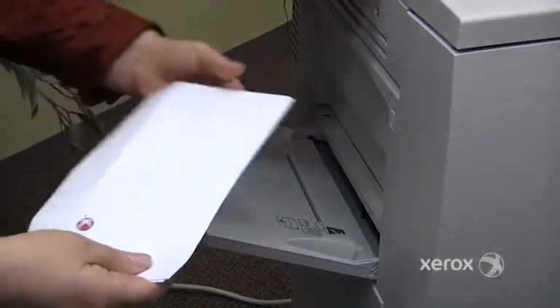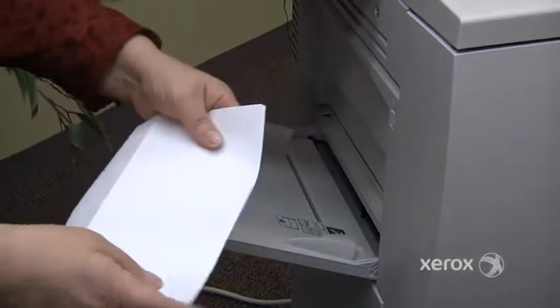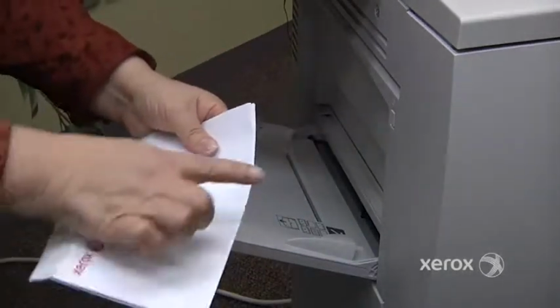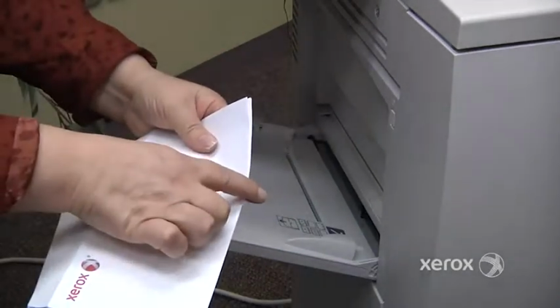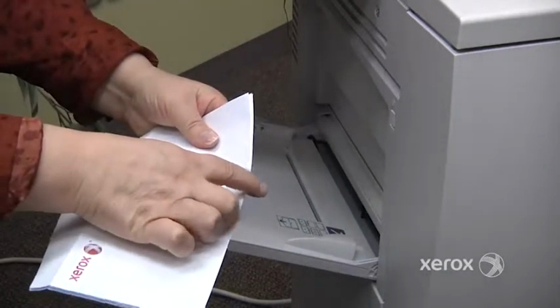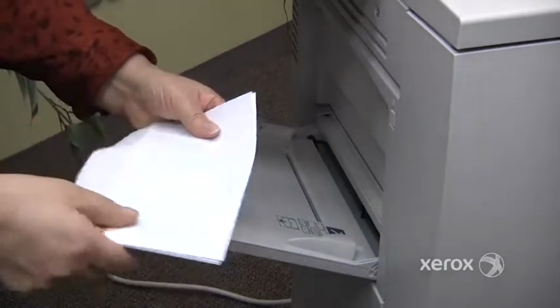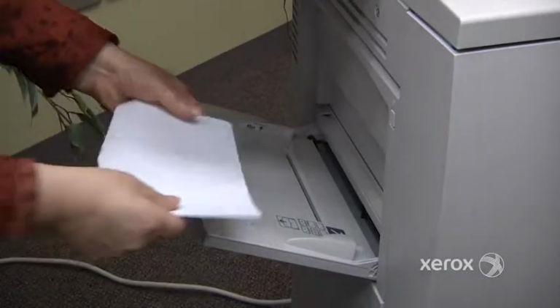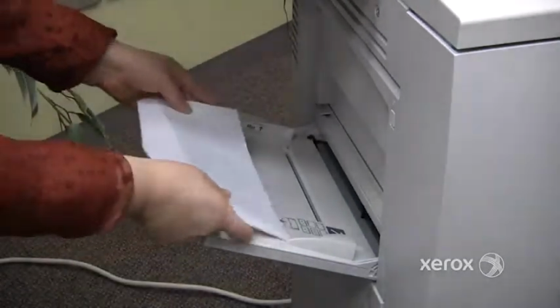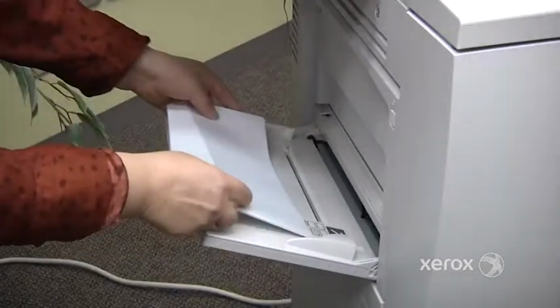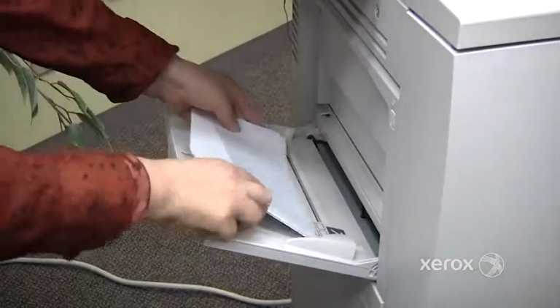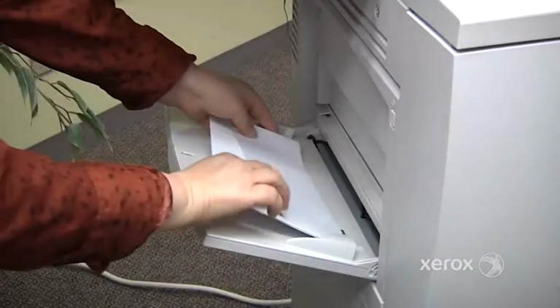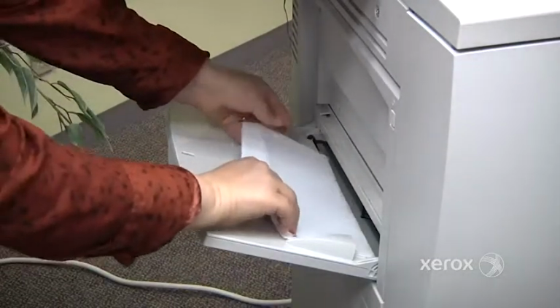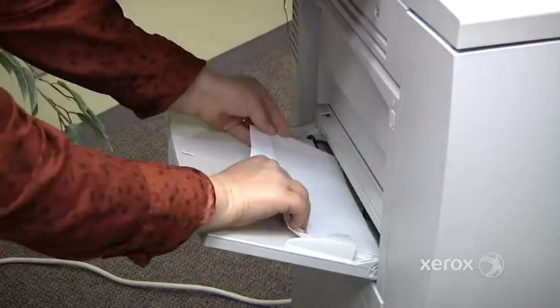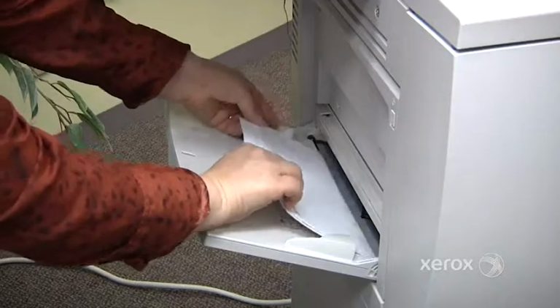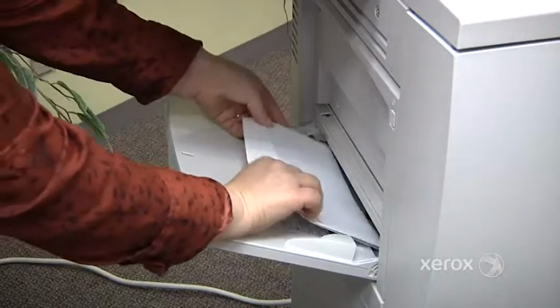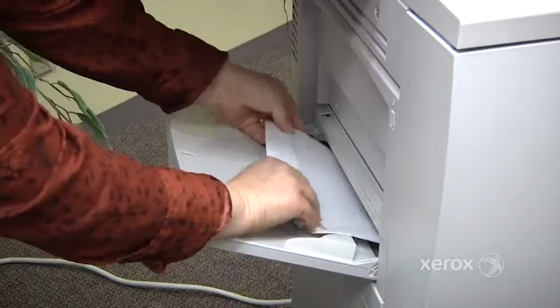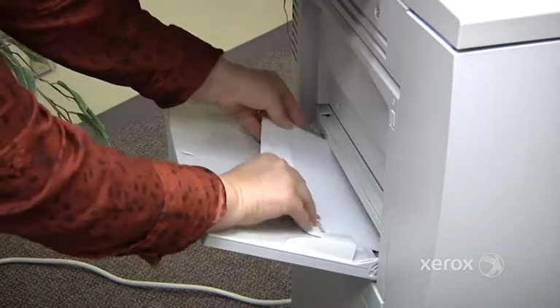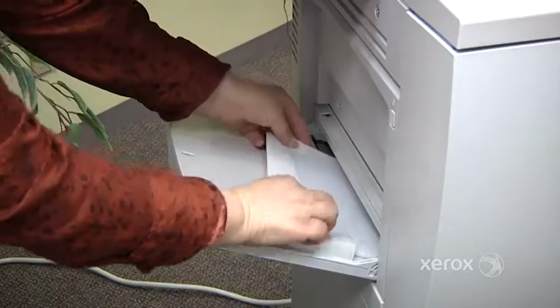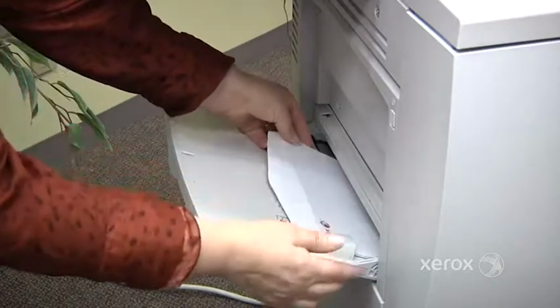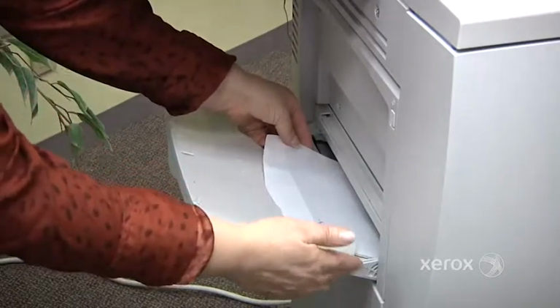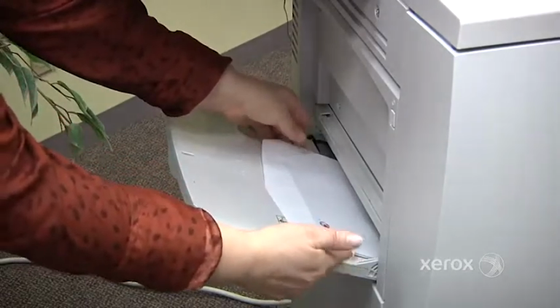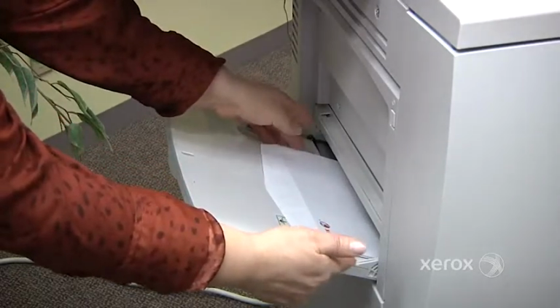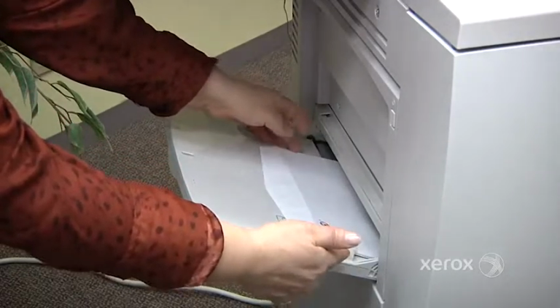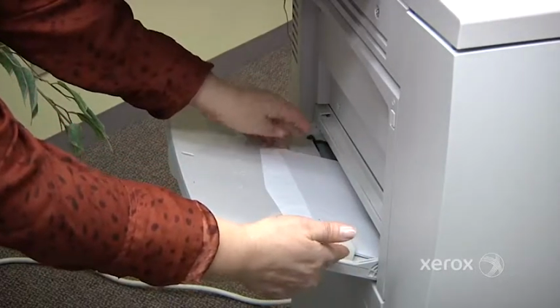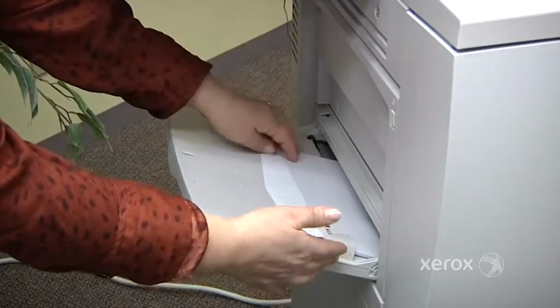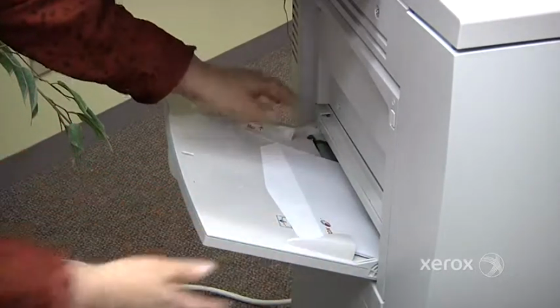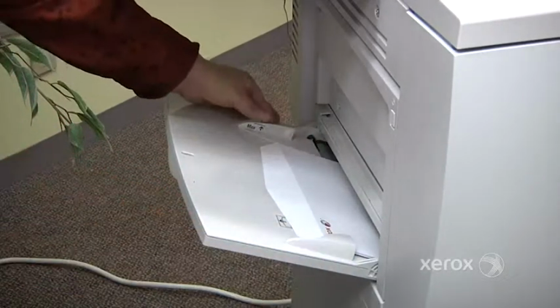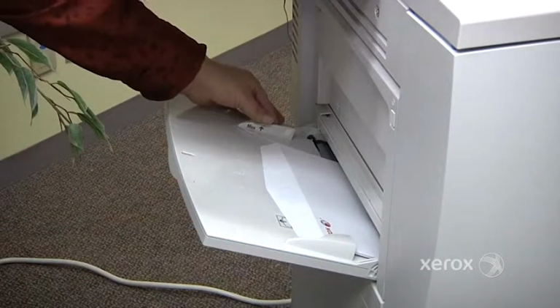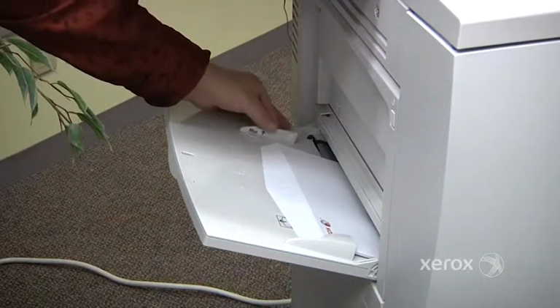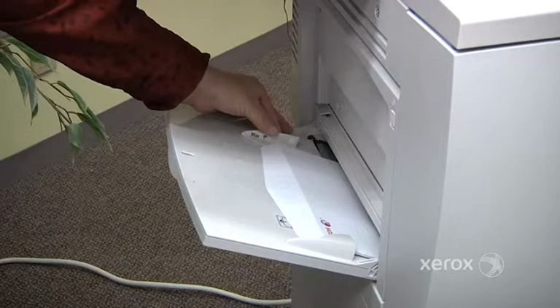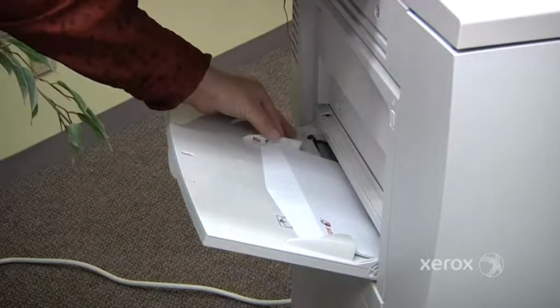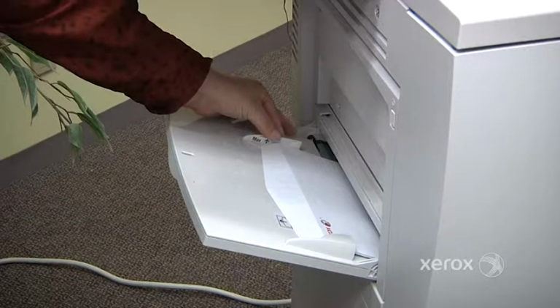Place the bottom of the envelope inside the machine, again leaning it towards the right hand side, and adjusting your guide.